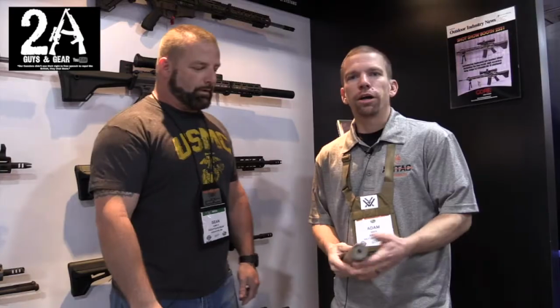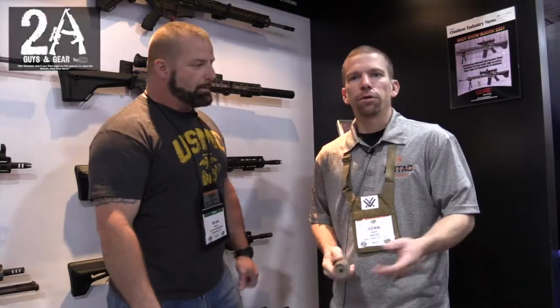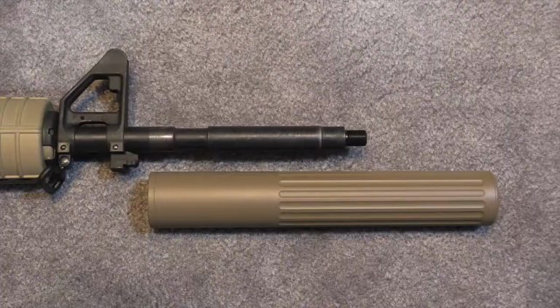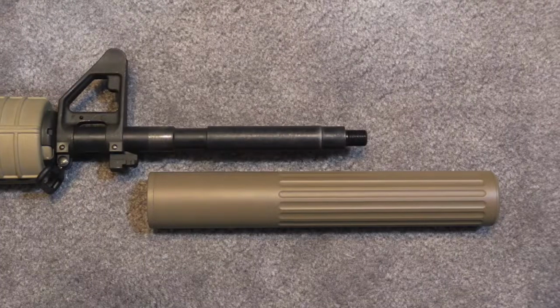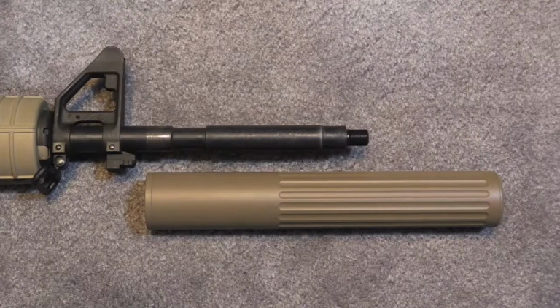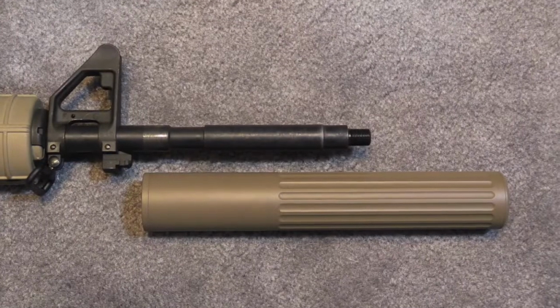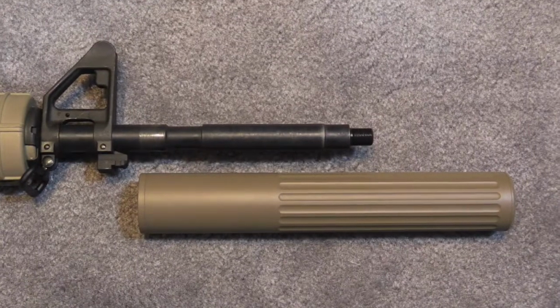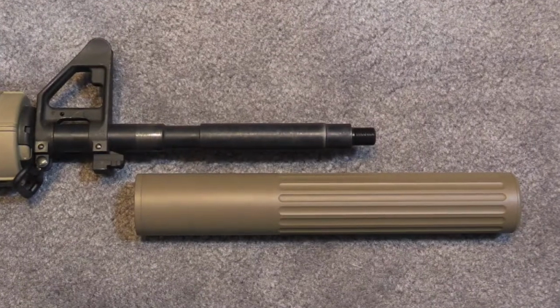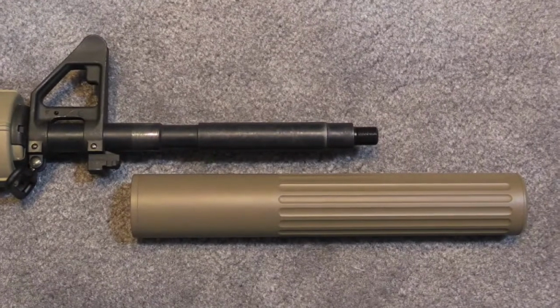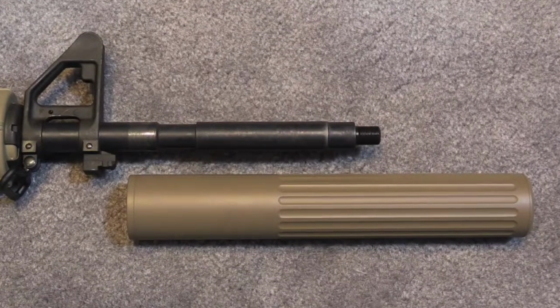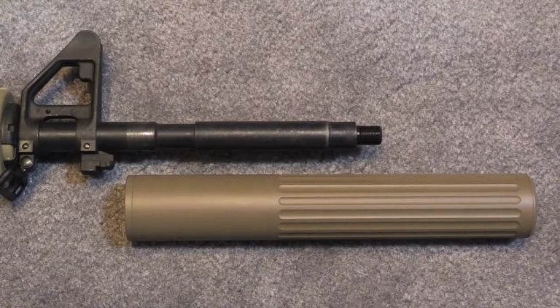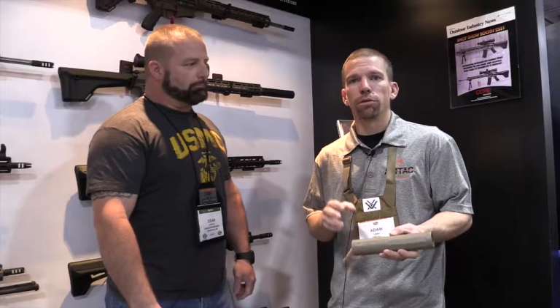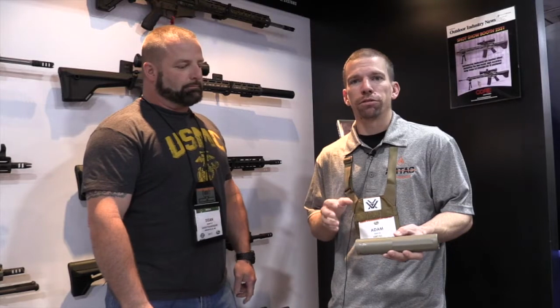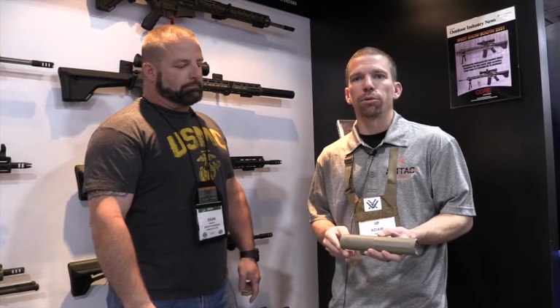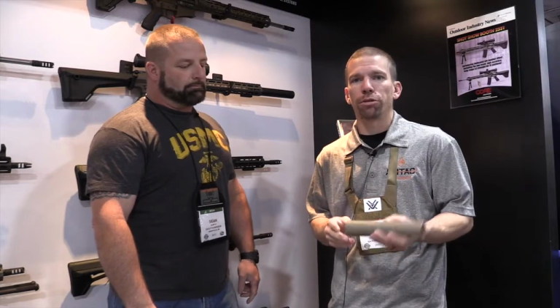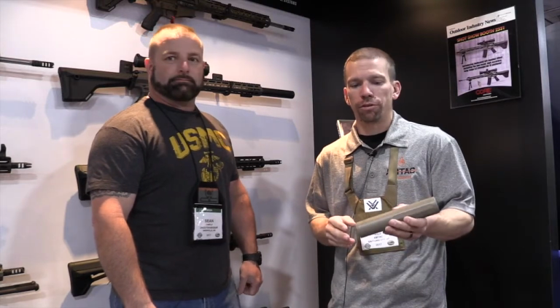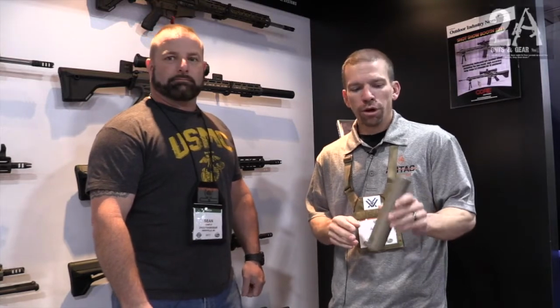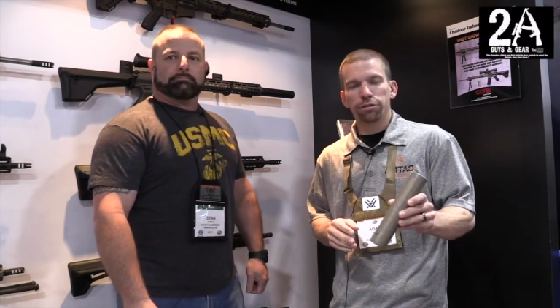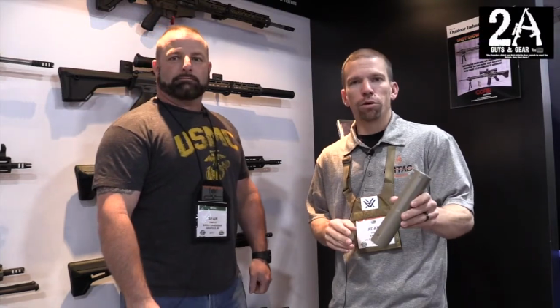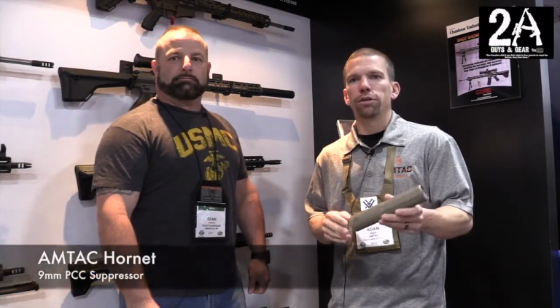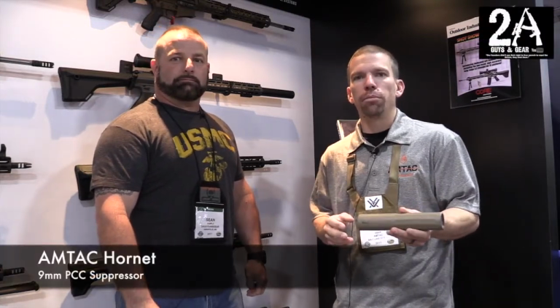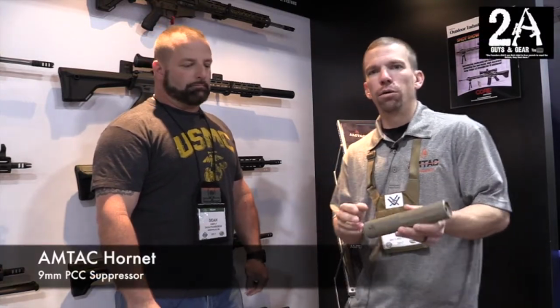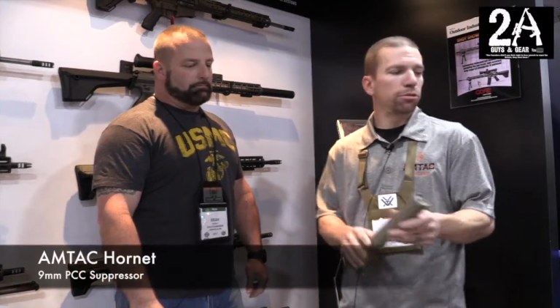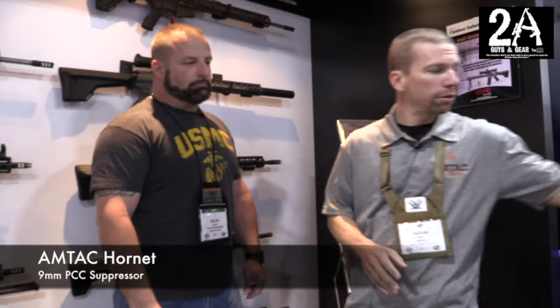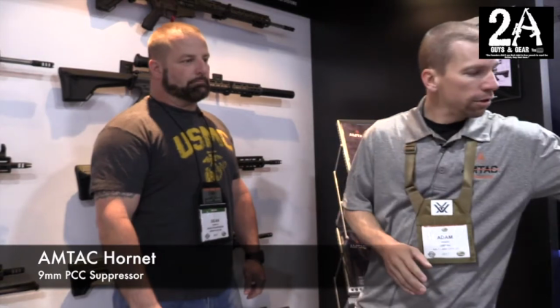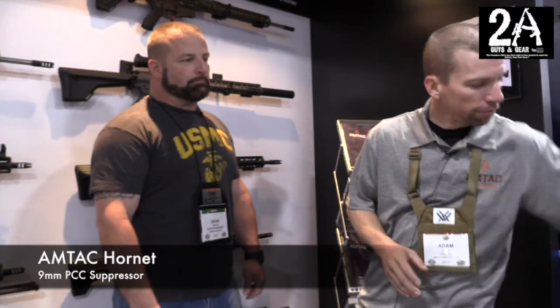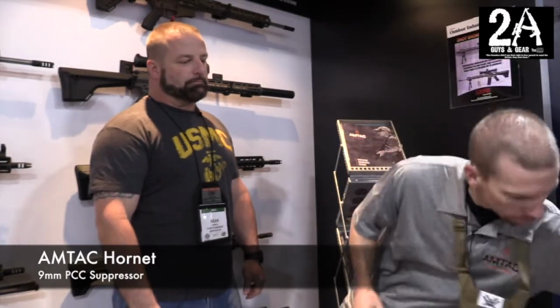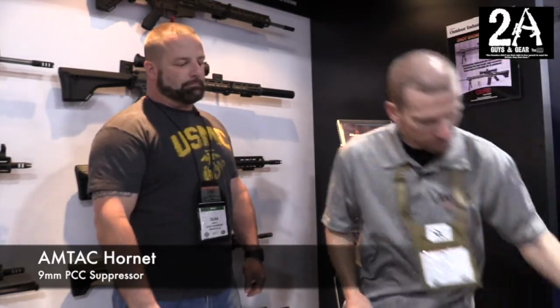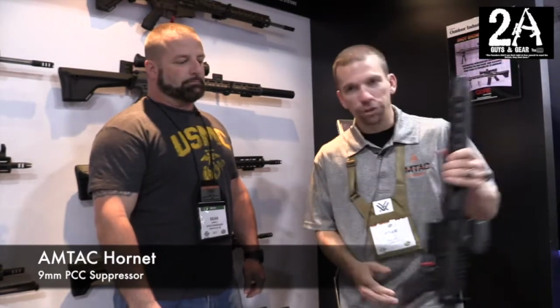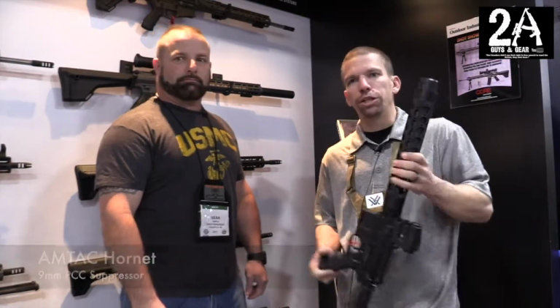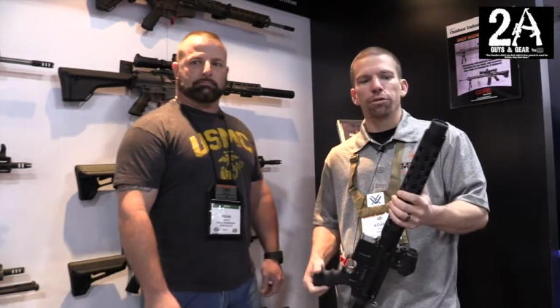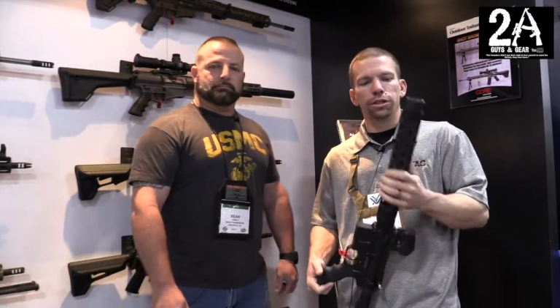We're kind of known for our overbarrel suppressors. This year we took a little bit different spin on things and did an overbarrel suppressor for a pistol caliber carbine specifically. This is our Hornet — a 9mm overbarrel suppressor designed for rigs just like this JP GMR-13.